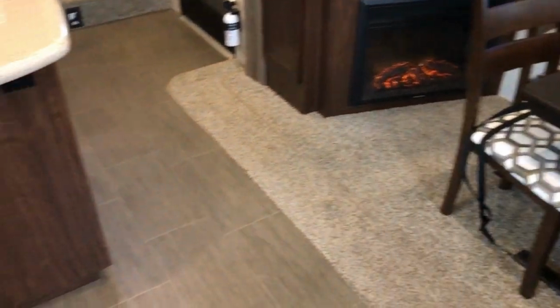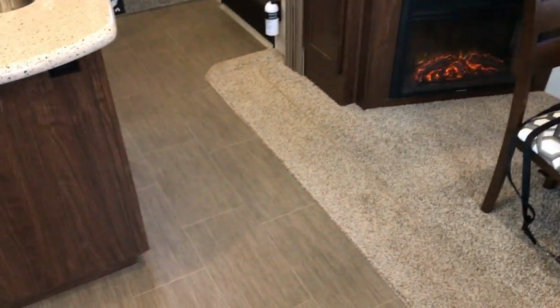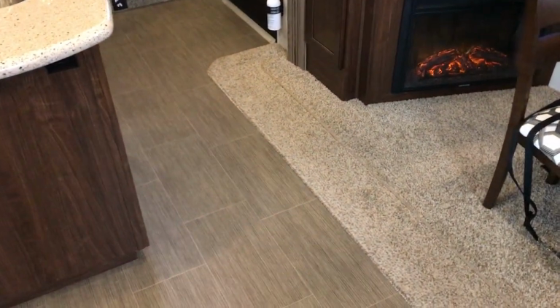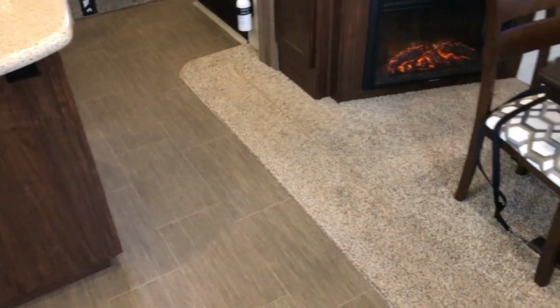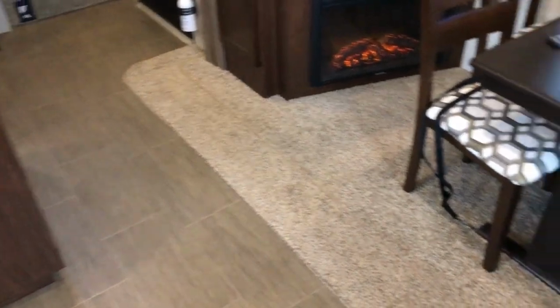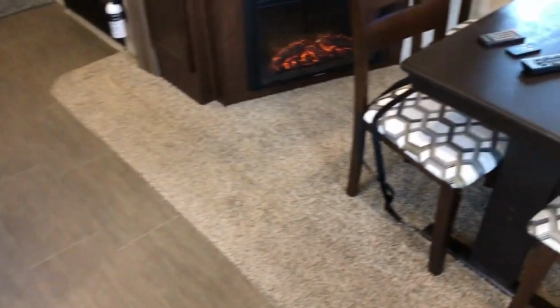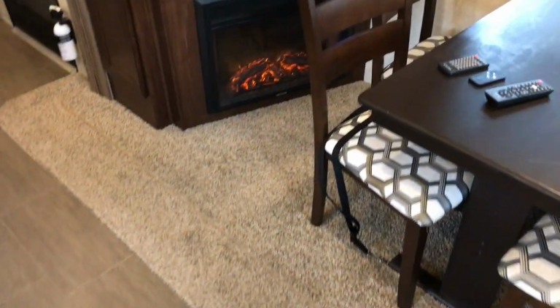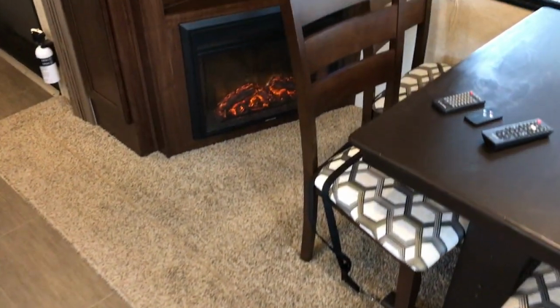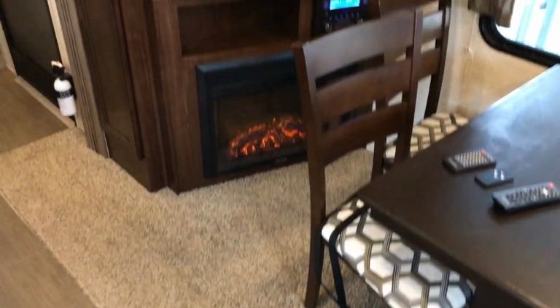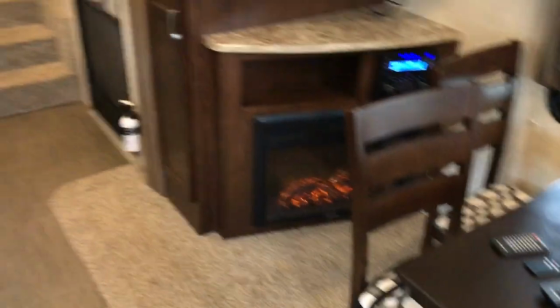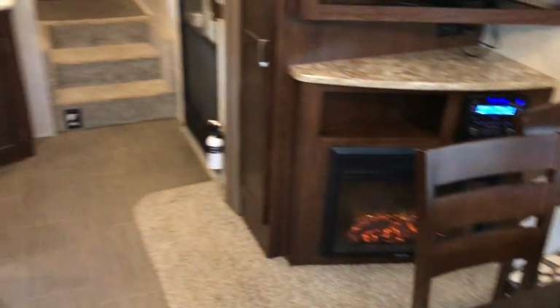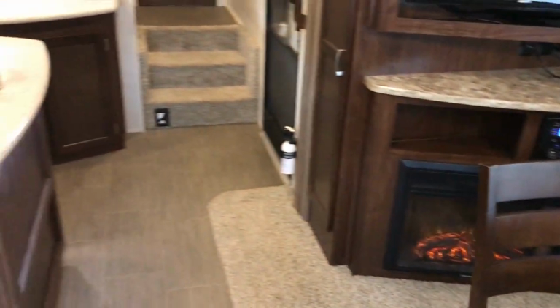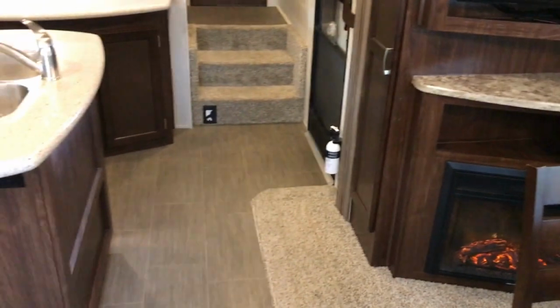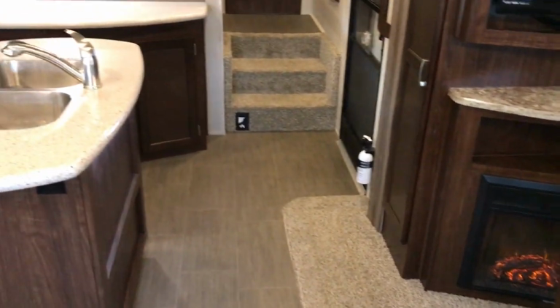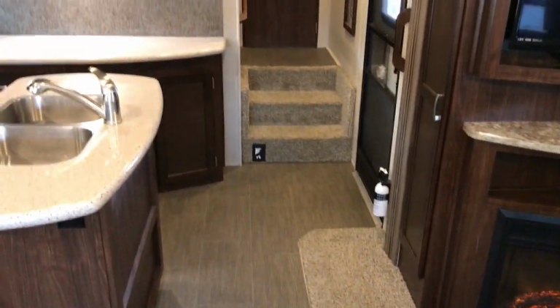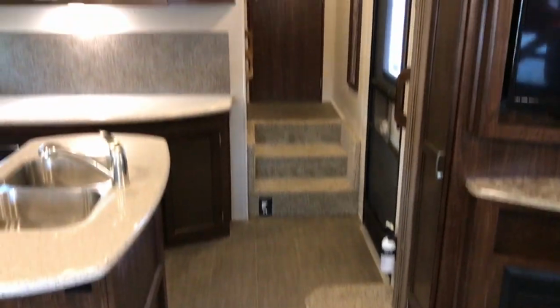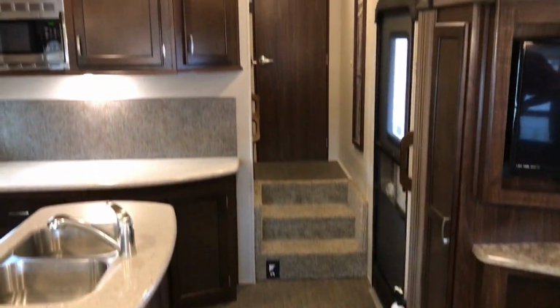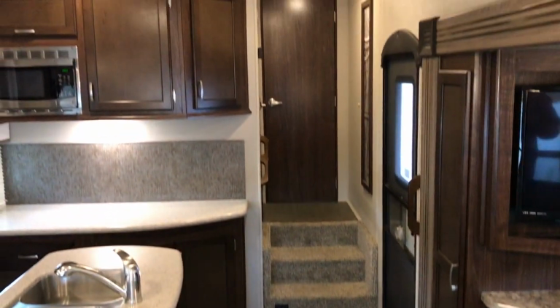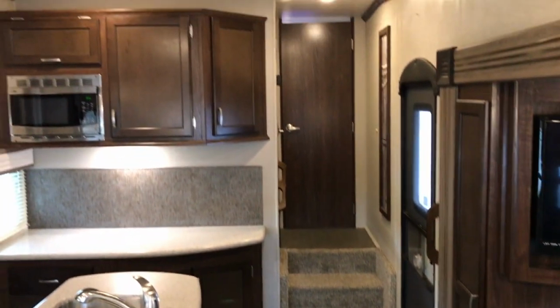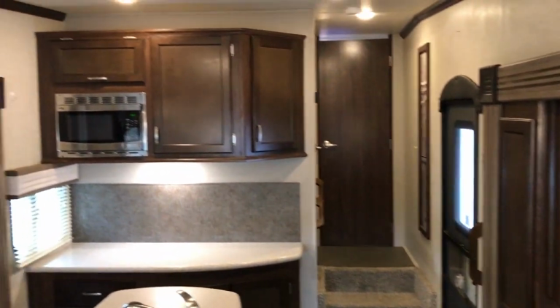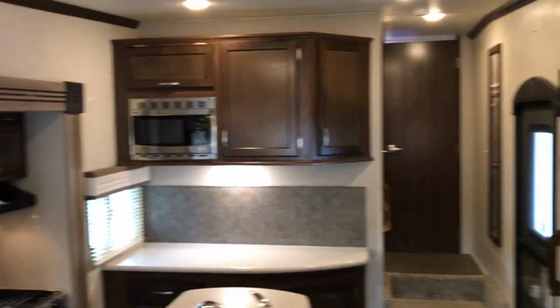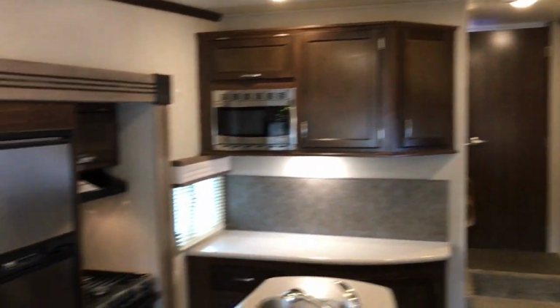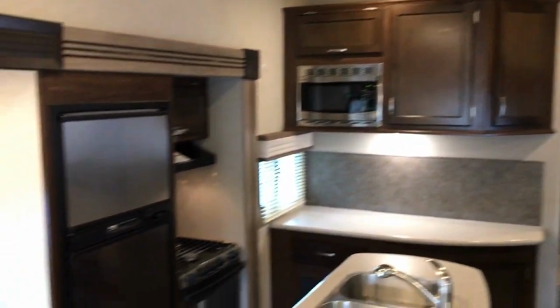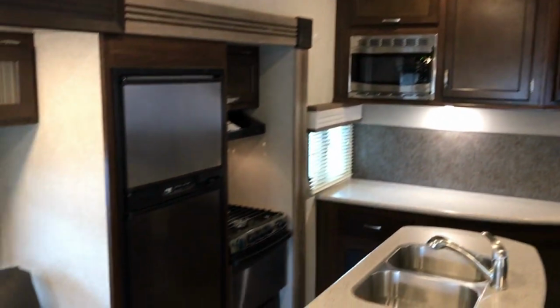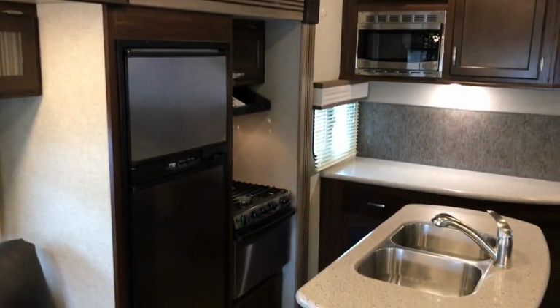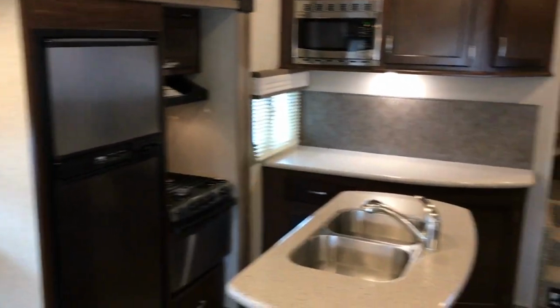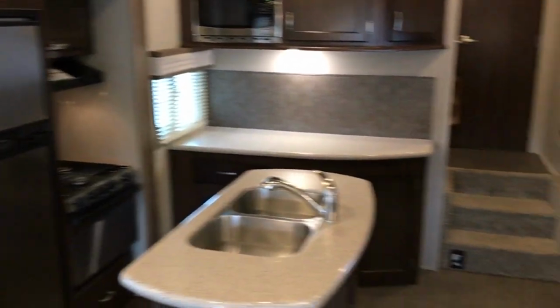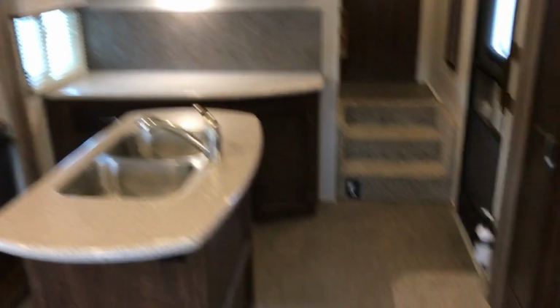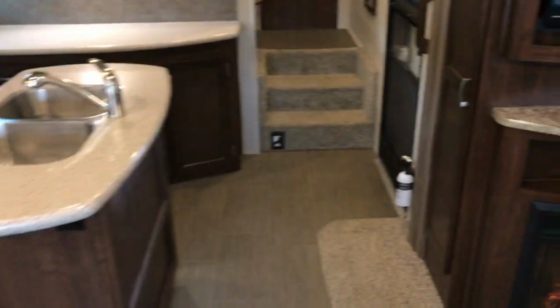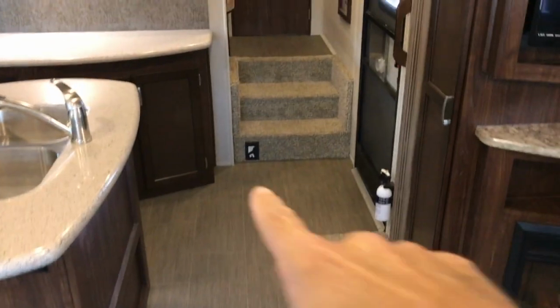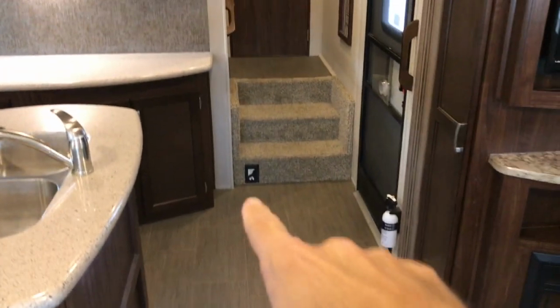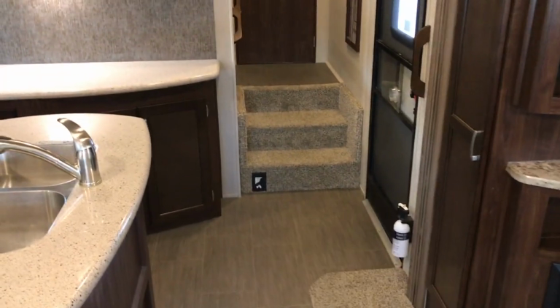There's also a fireplace that does put out heat. Overall it's a really well-equipped little fifth wheel. It is also equipped with a central vacuum cleaning system if you wanted to utilize that — that's what that is down there.